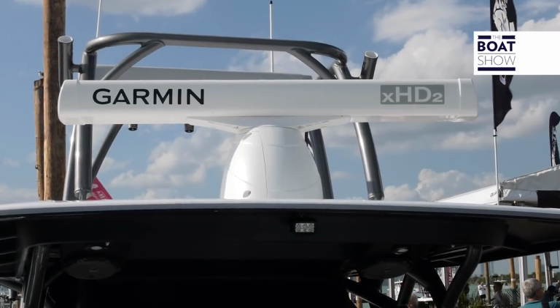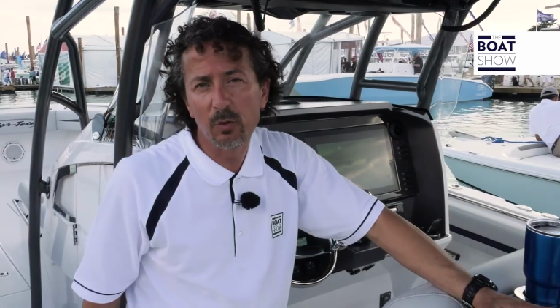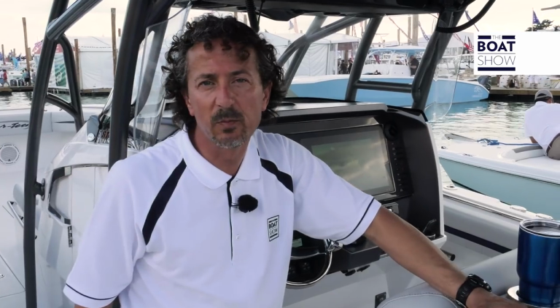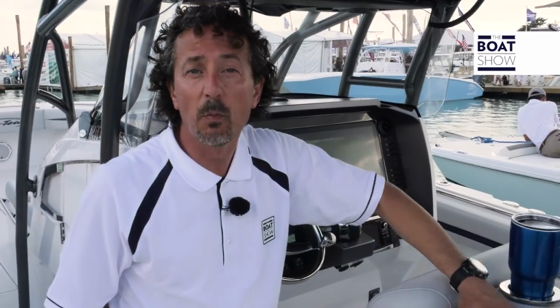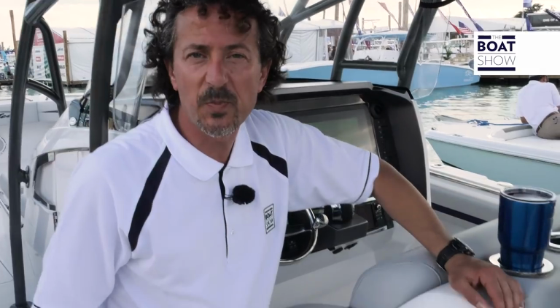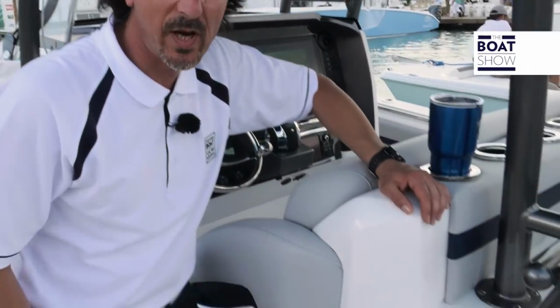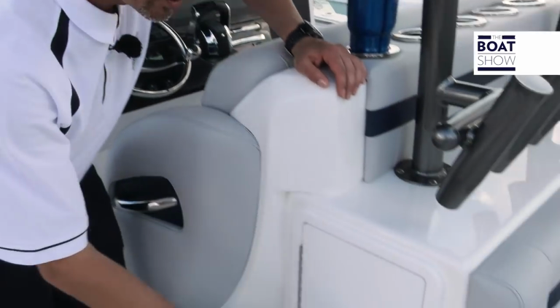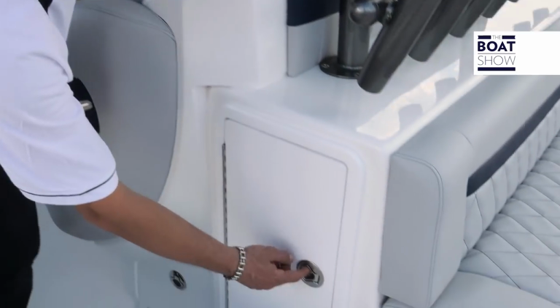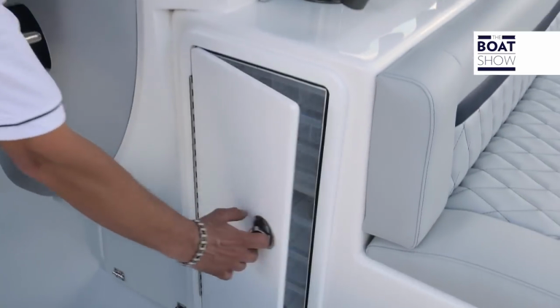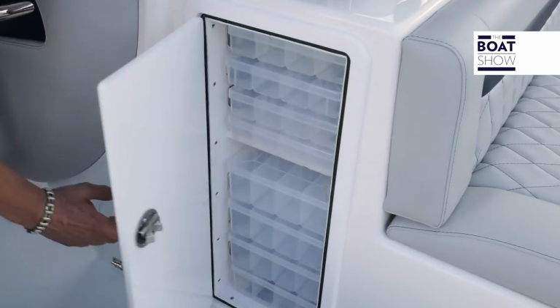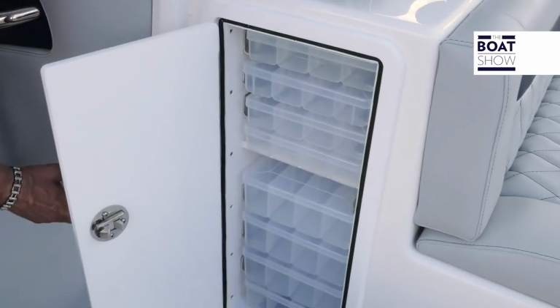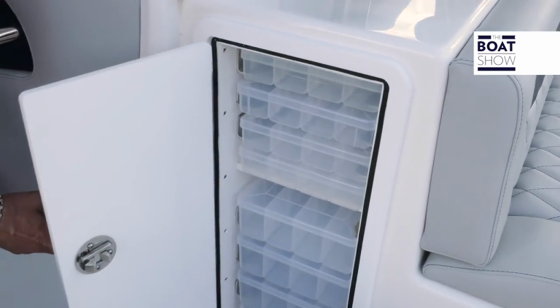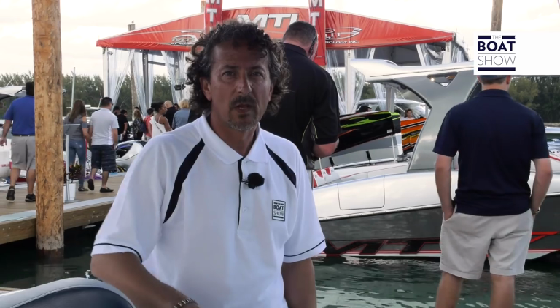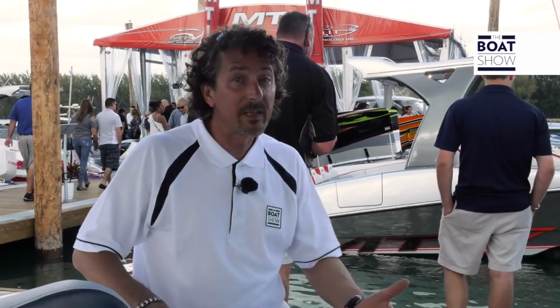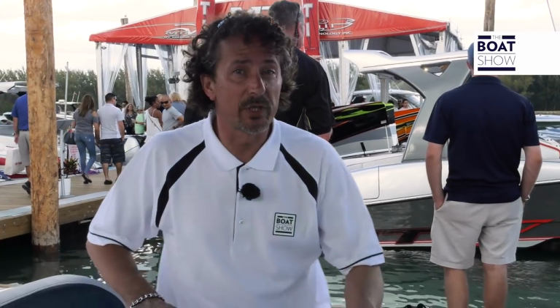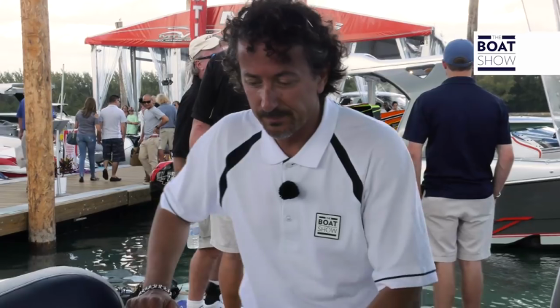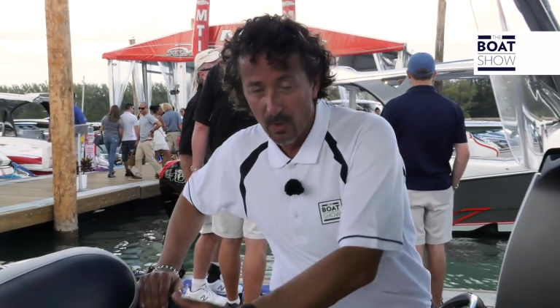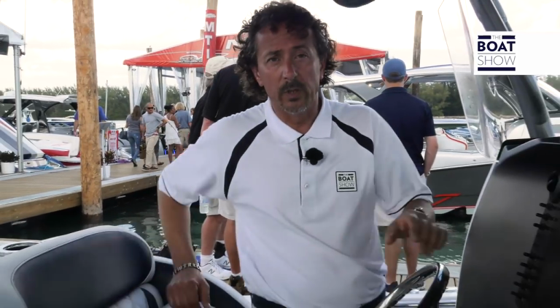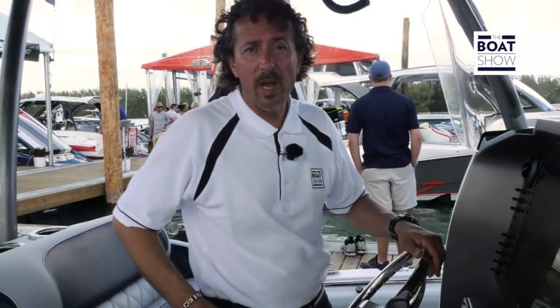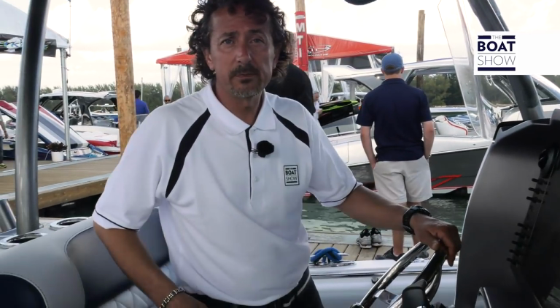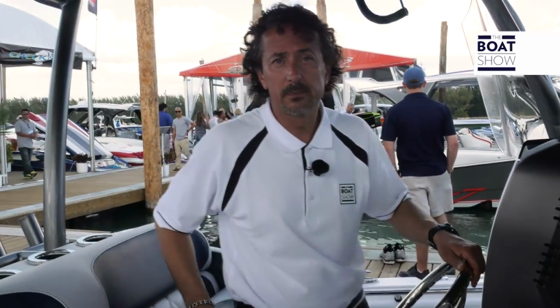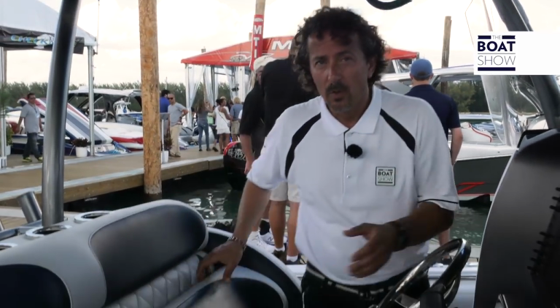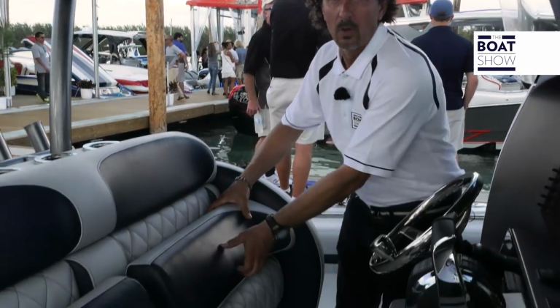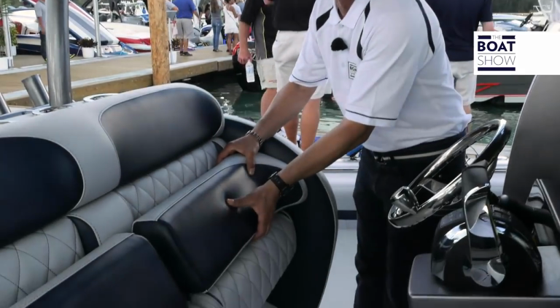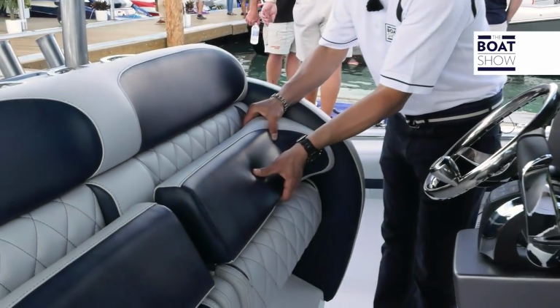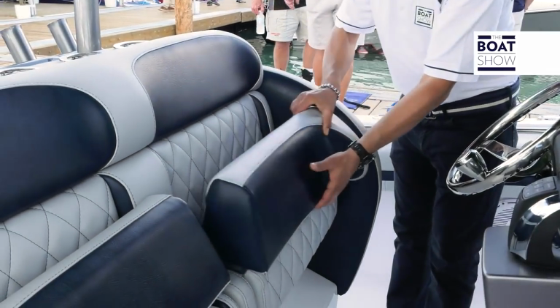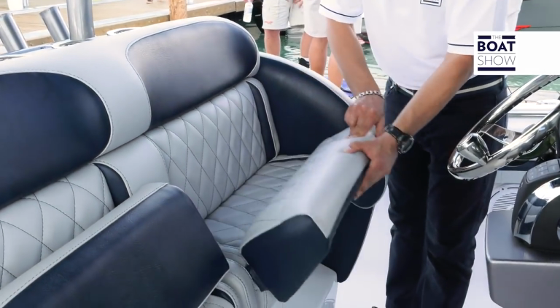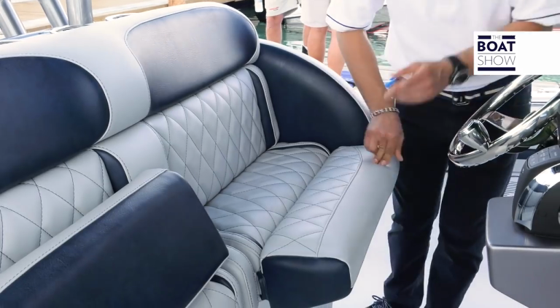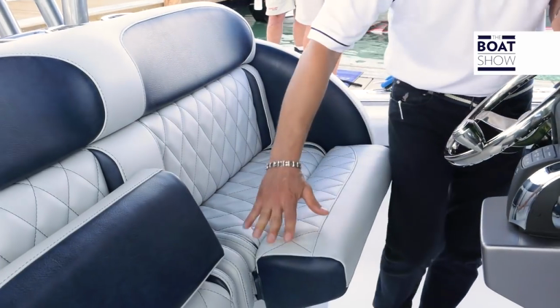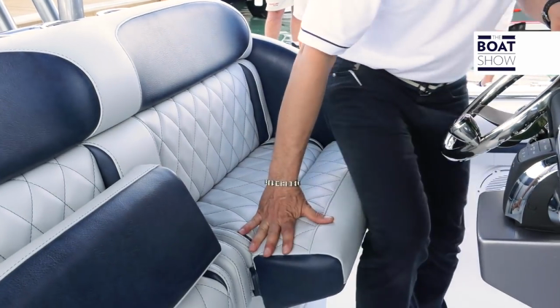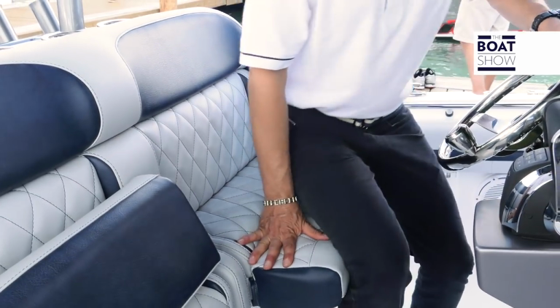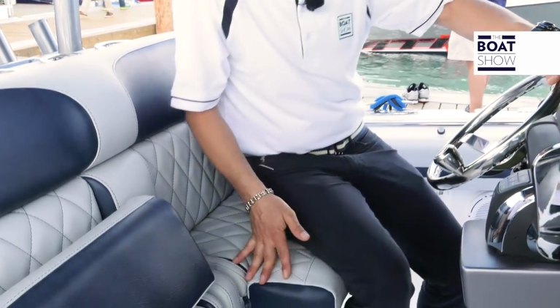As with any good fishing boat, there's plenty of space for tackle and storage. Now at the helm chair, we can lay back on it or we can lift it up and take a nice seat.